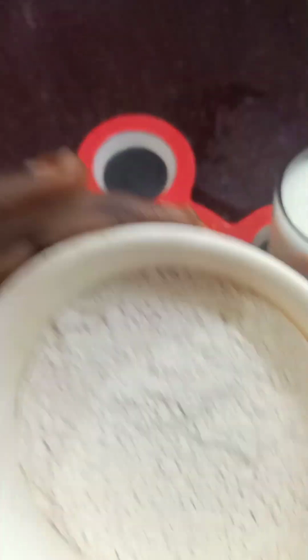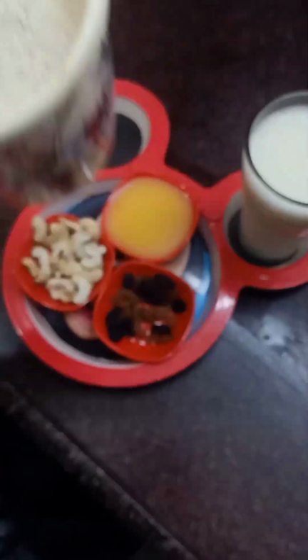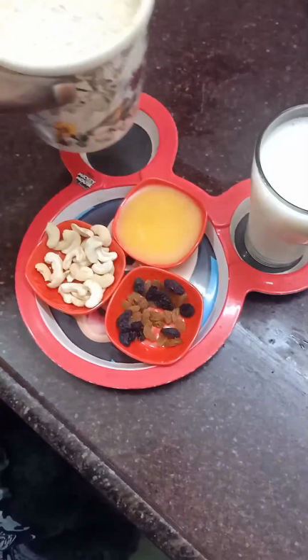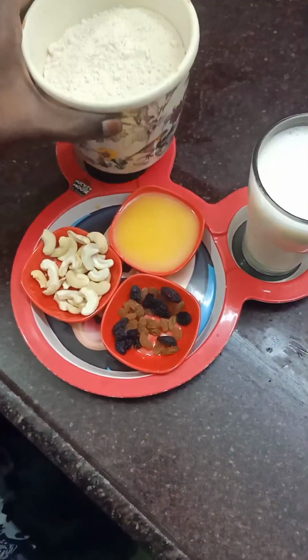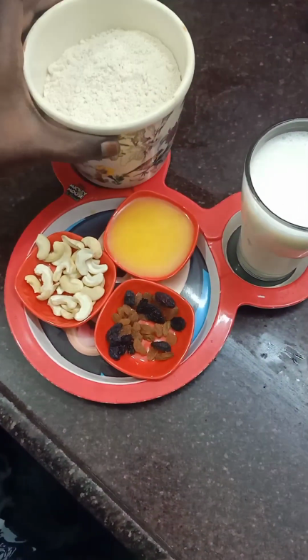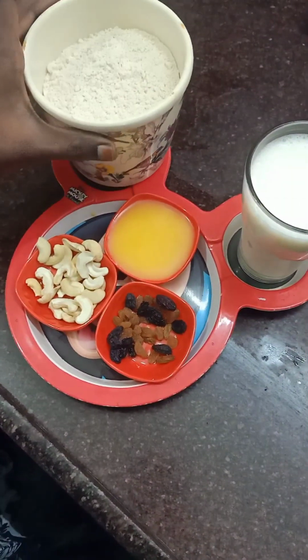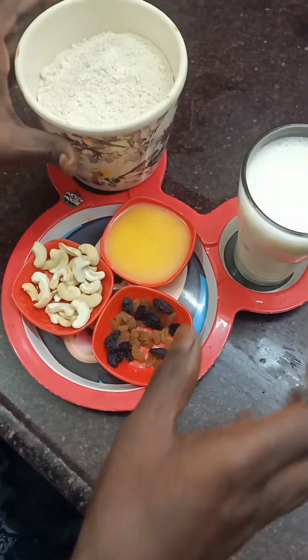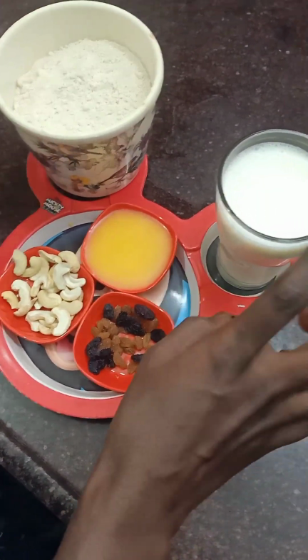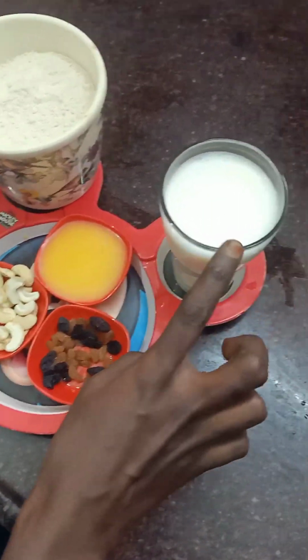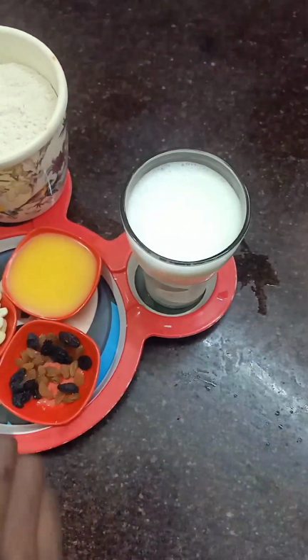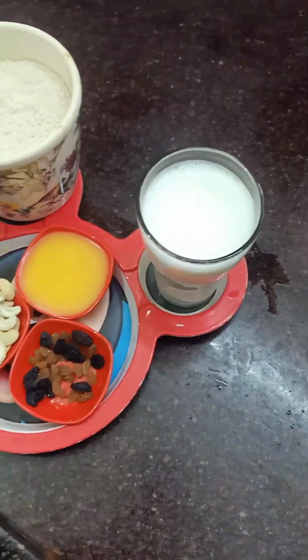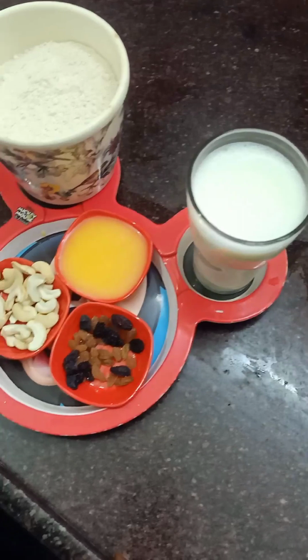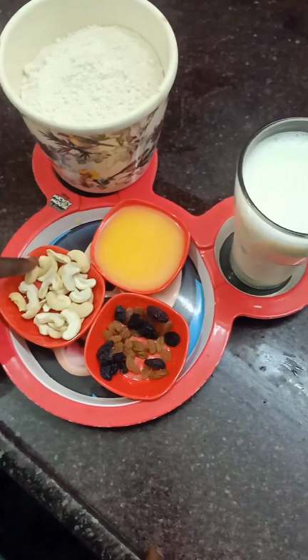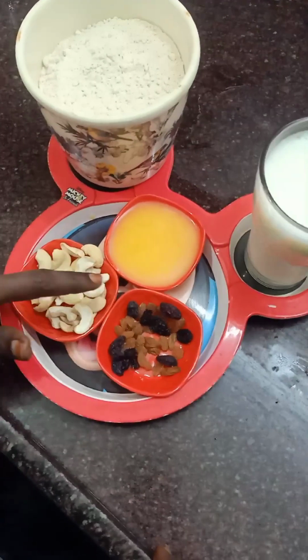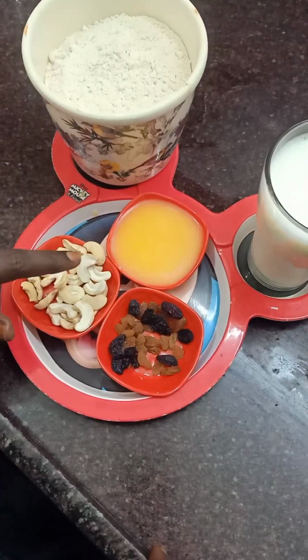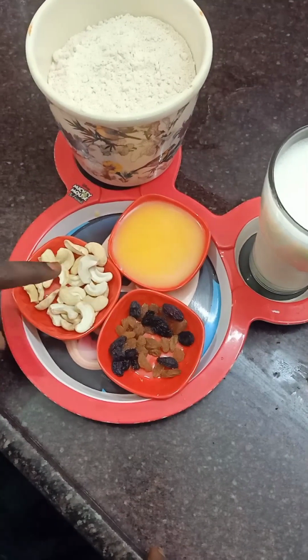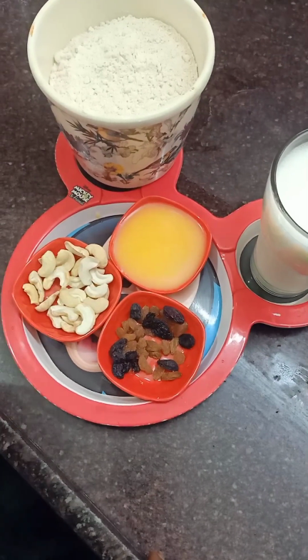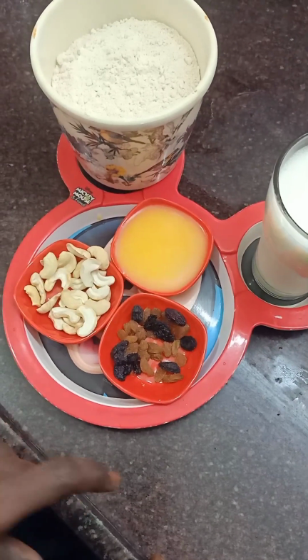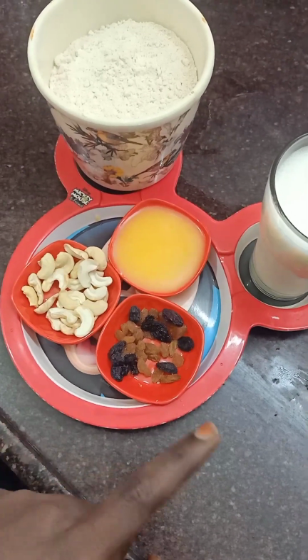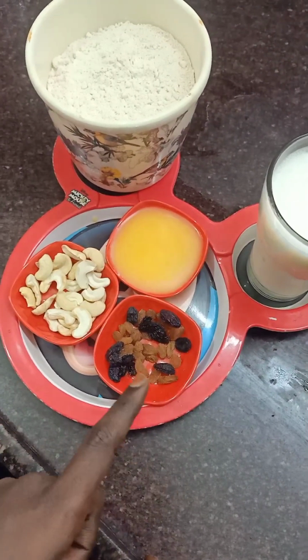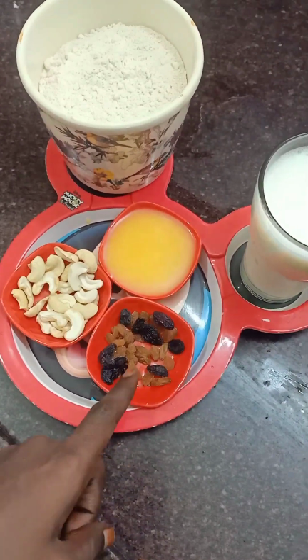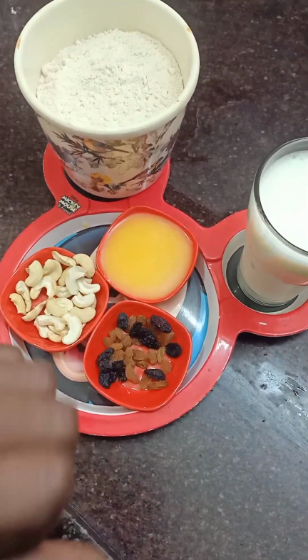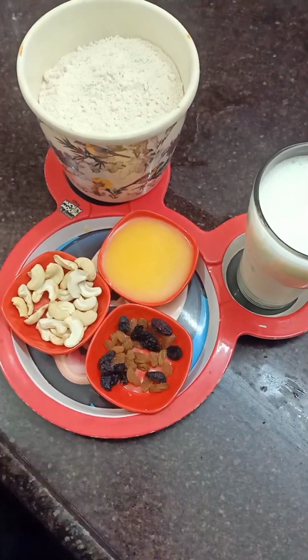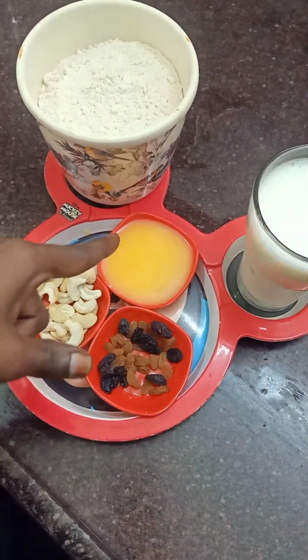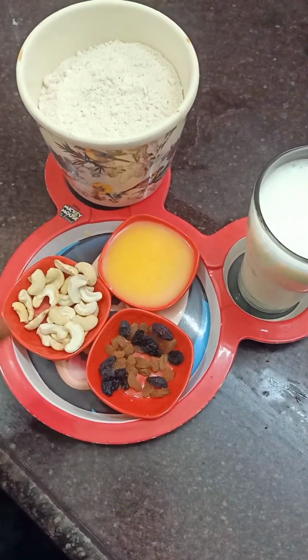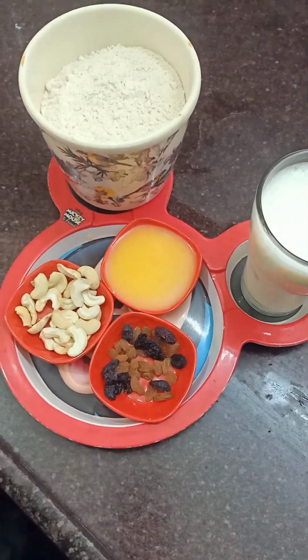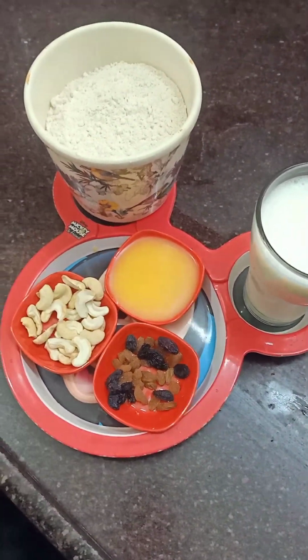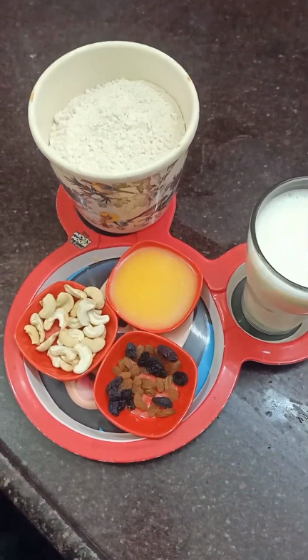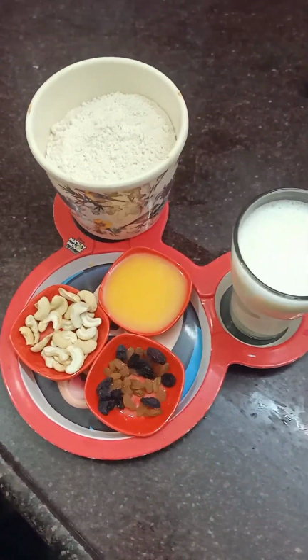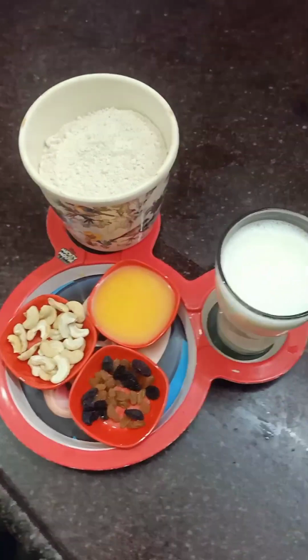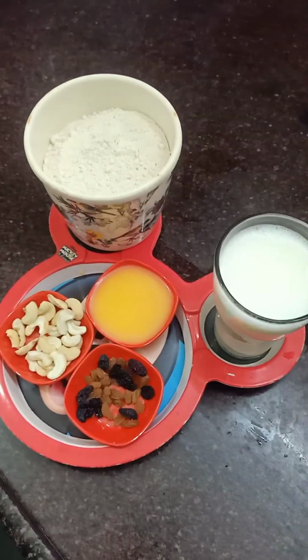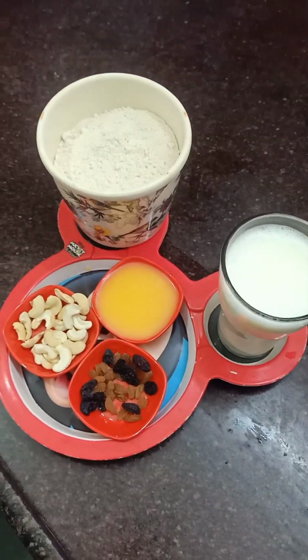We will put the bread, cashew, kismis, and ghee. Okay, let's see how we can do this.